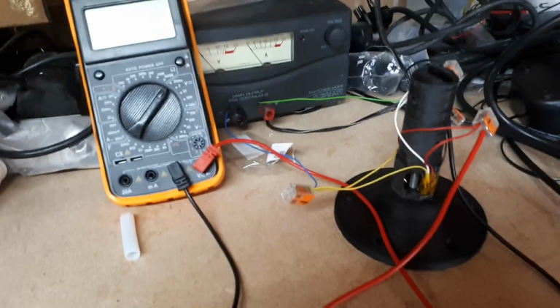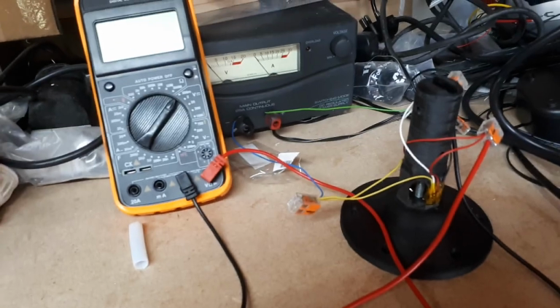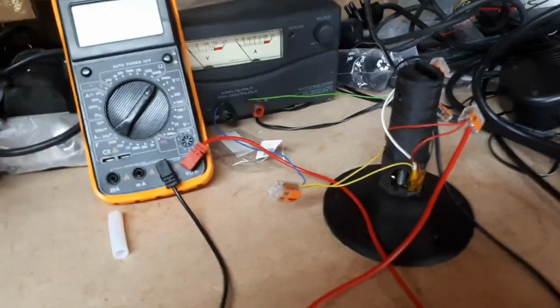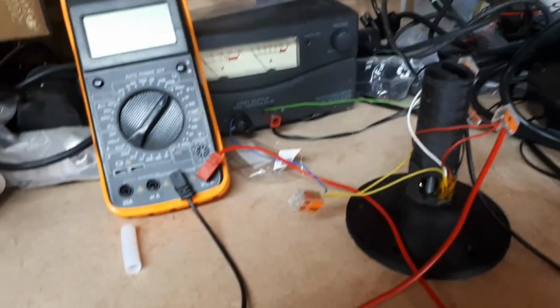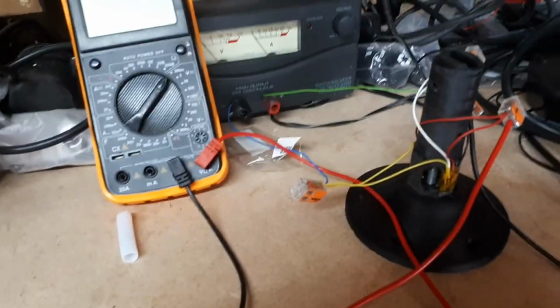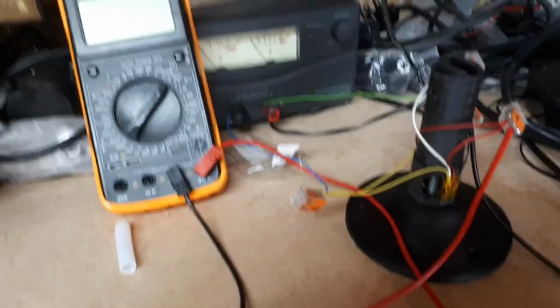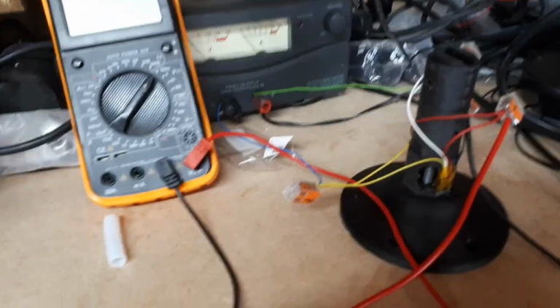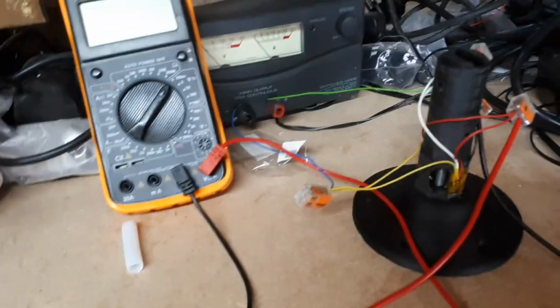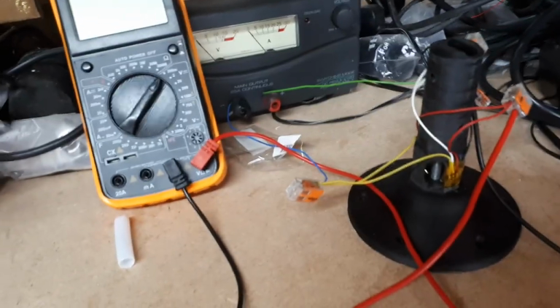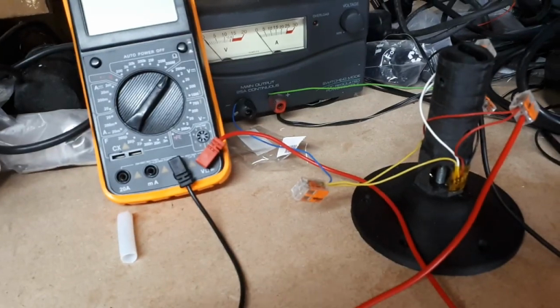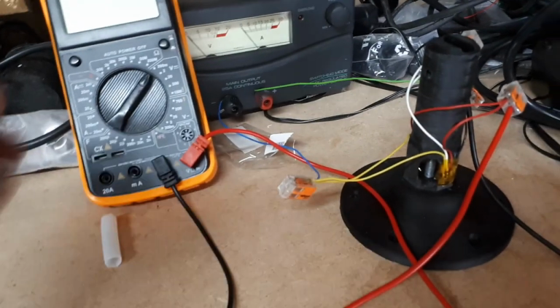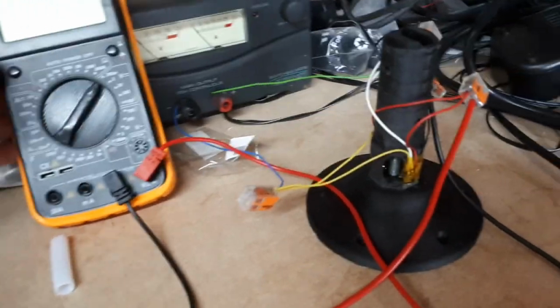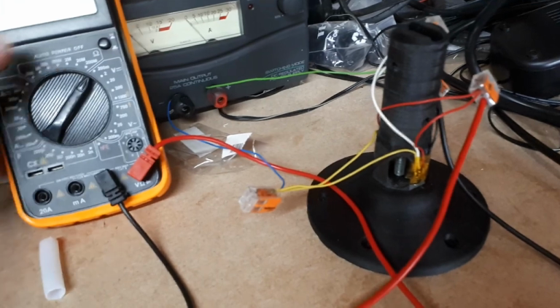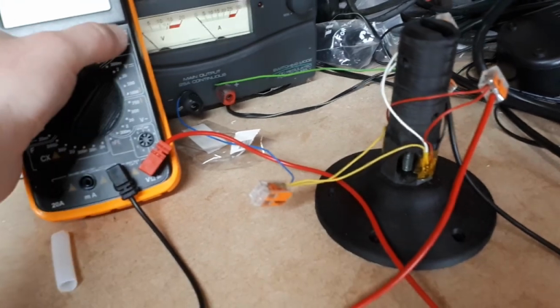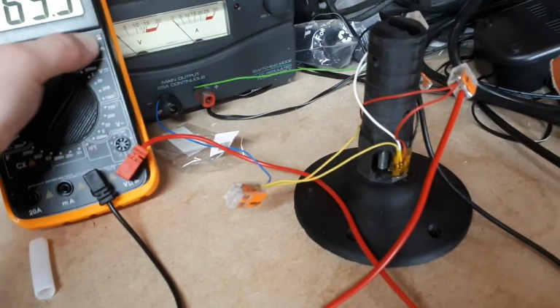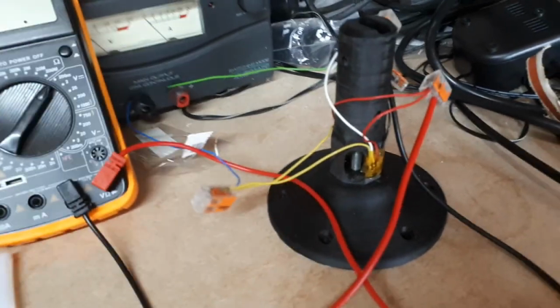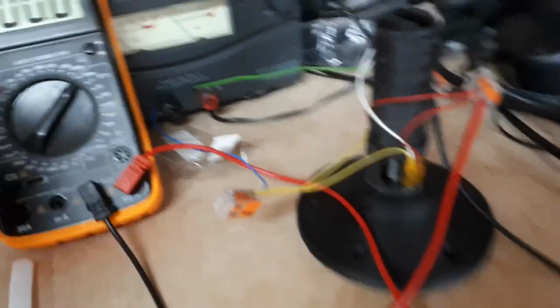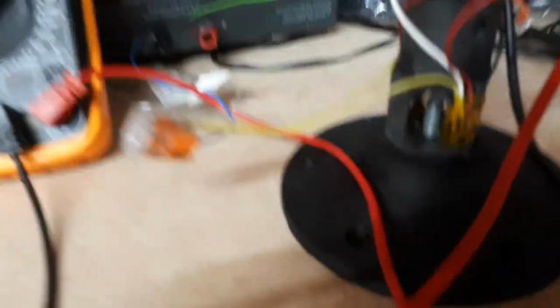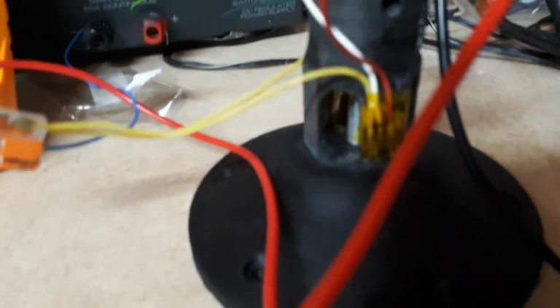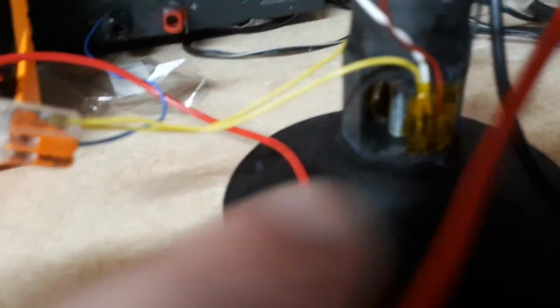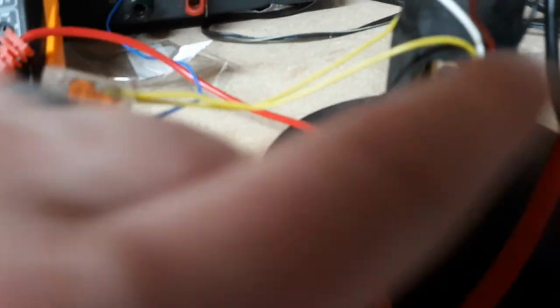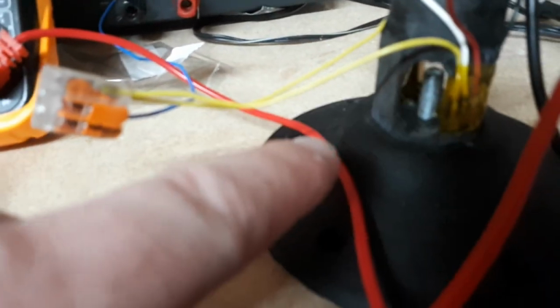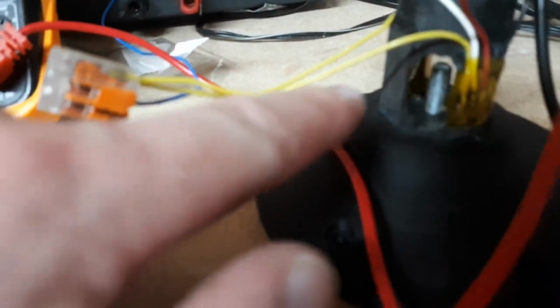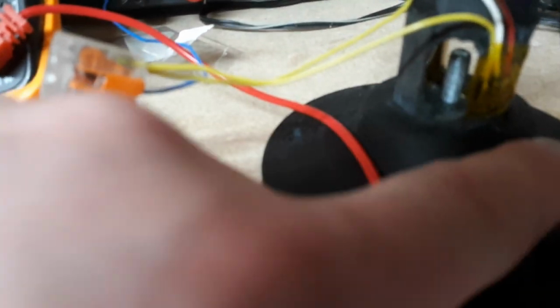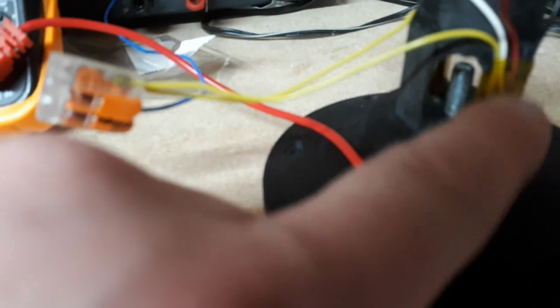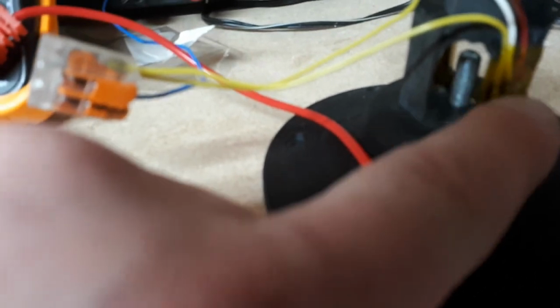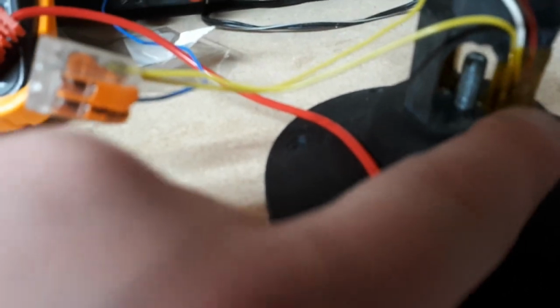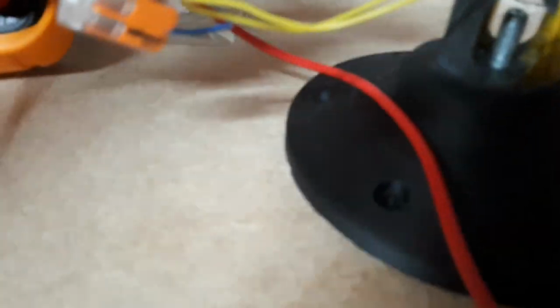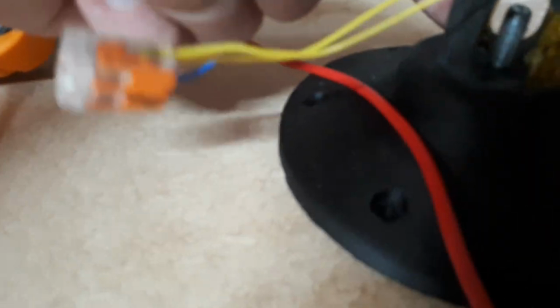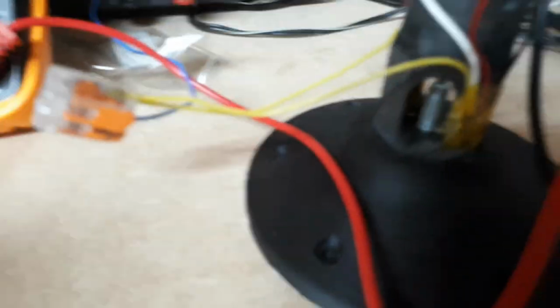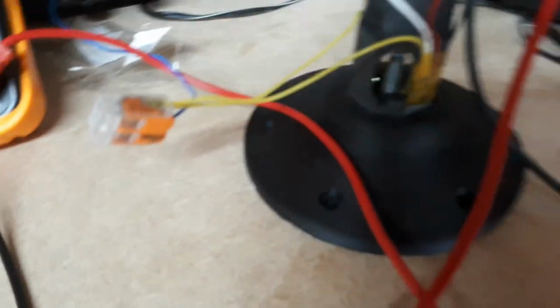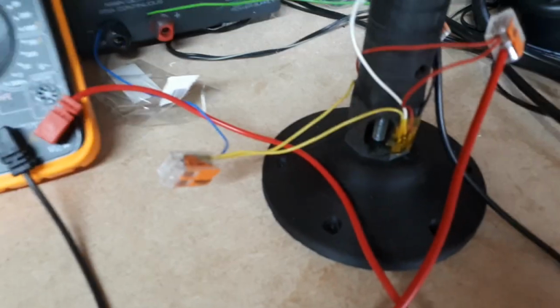Here we have version 2 of the load cell joystick configuration. We should turn our multimeter on. We've now got it on four pillars. The strain gauges are to this side and to the opposite side under there.